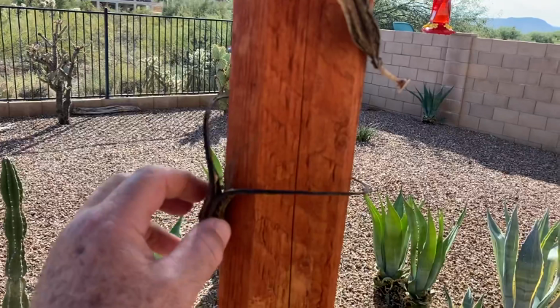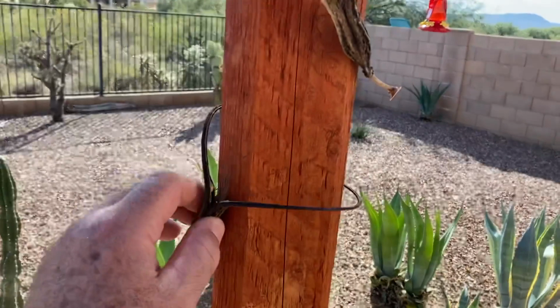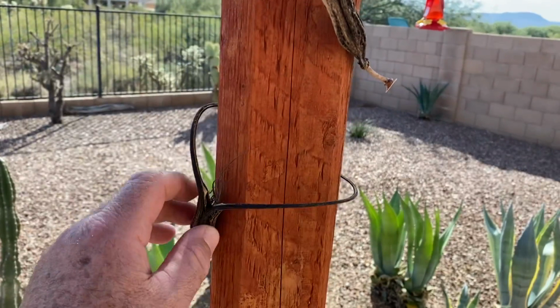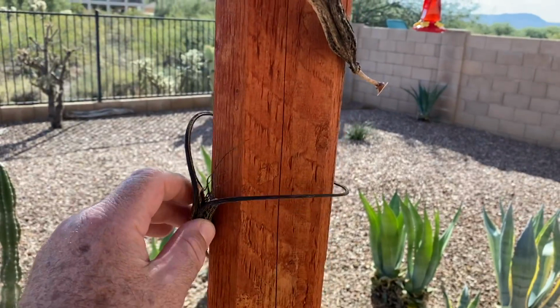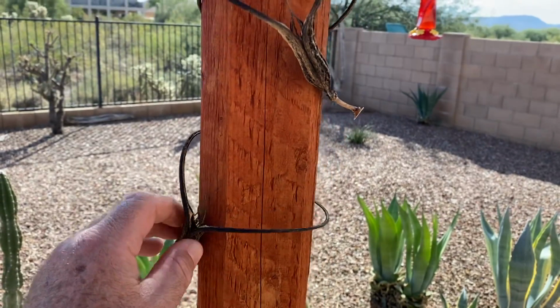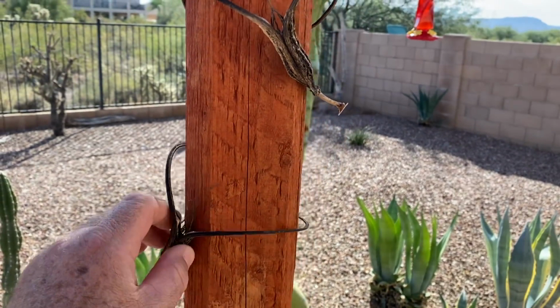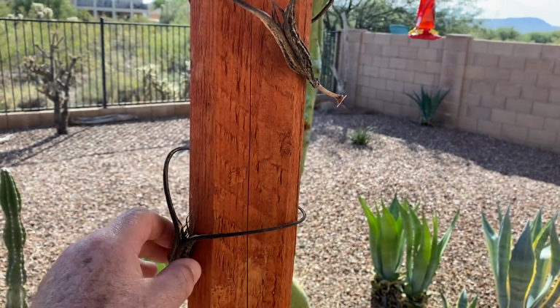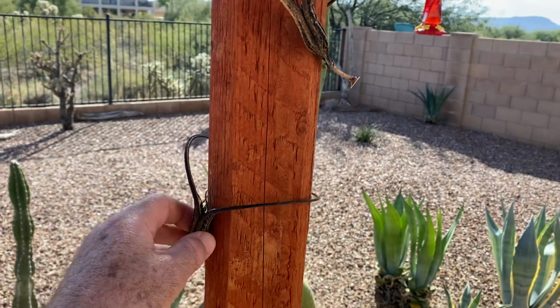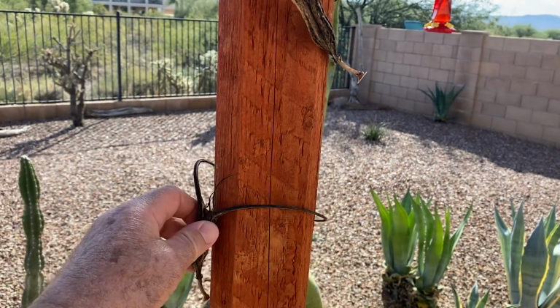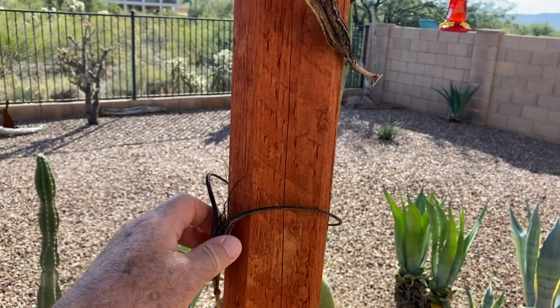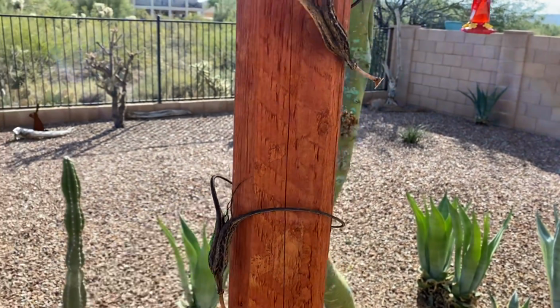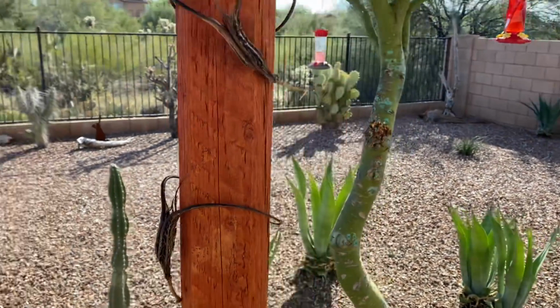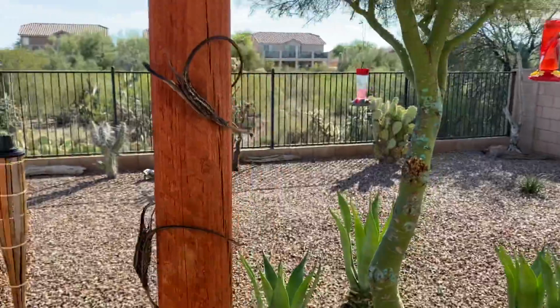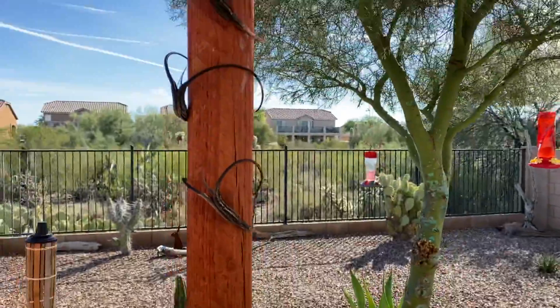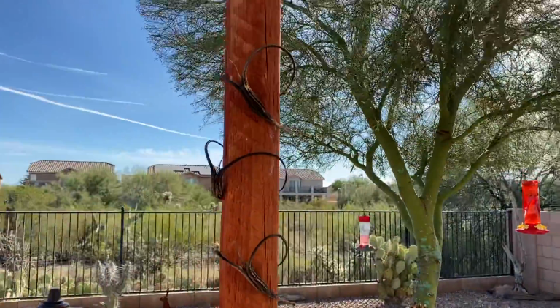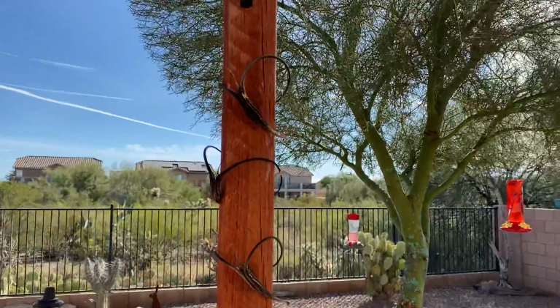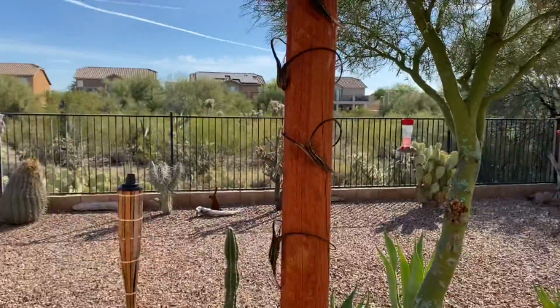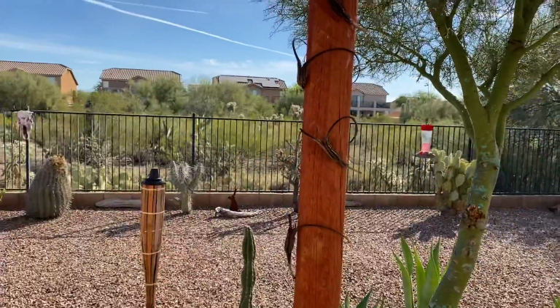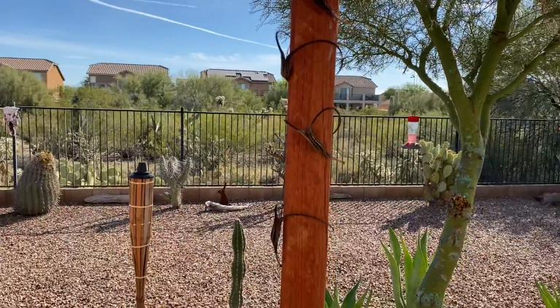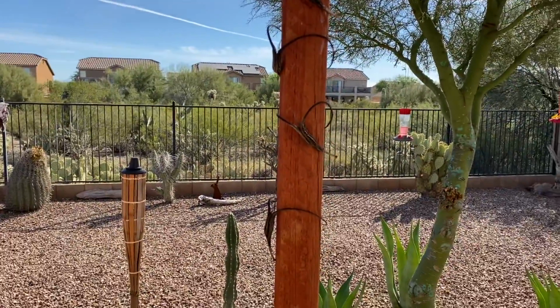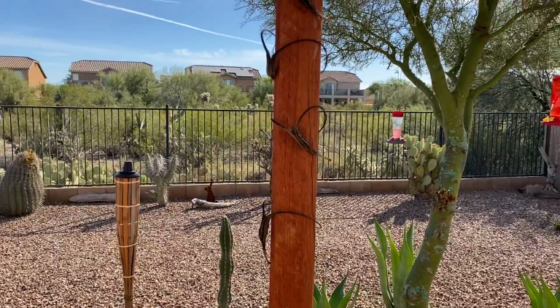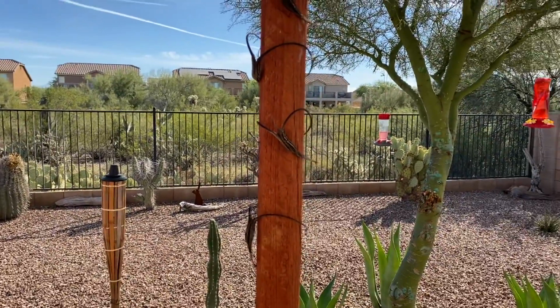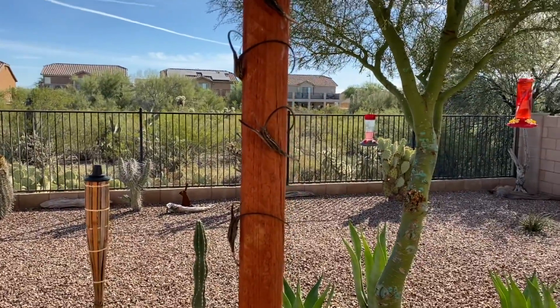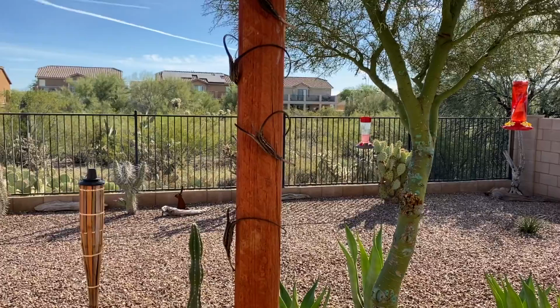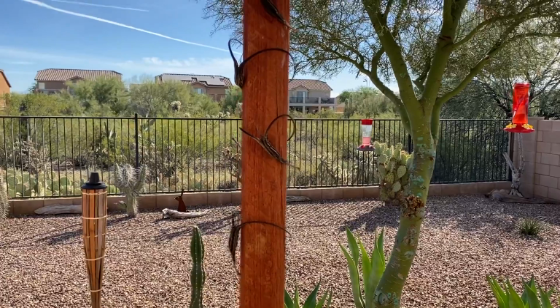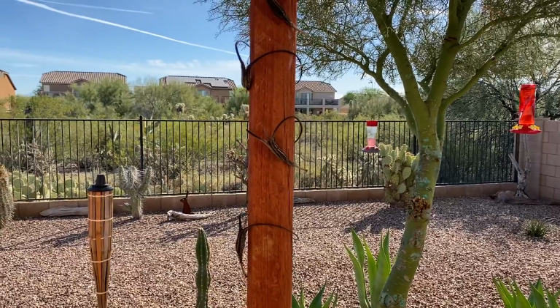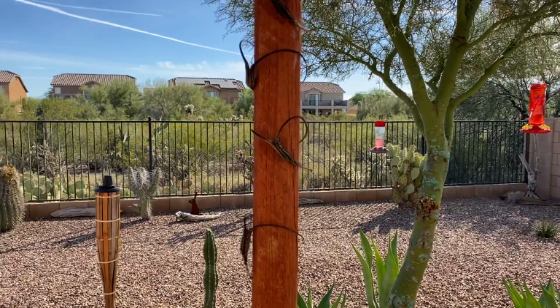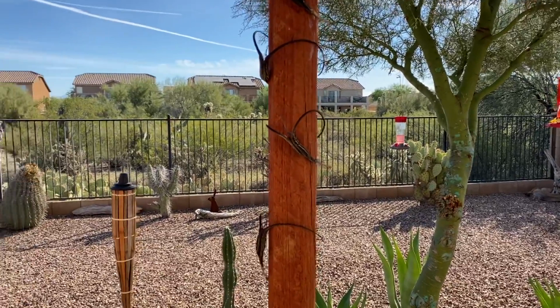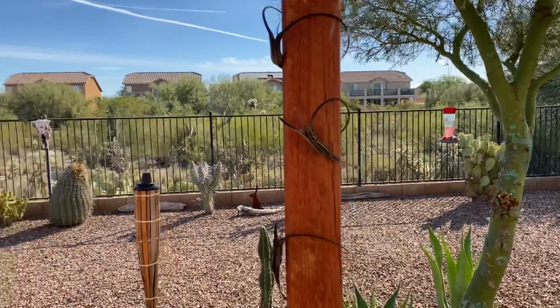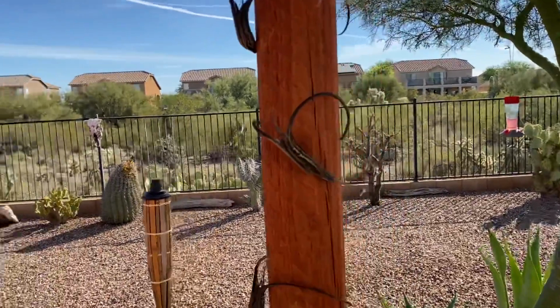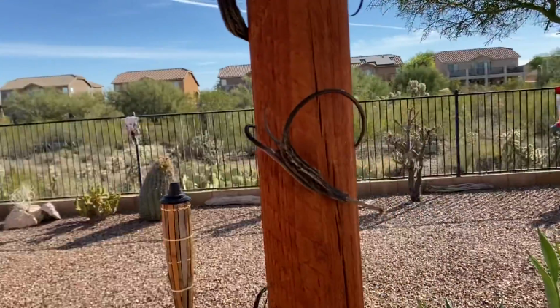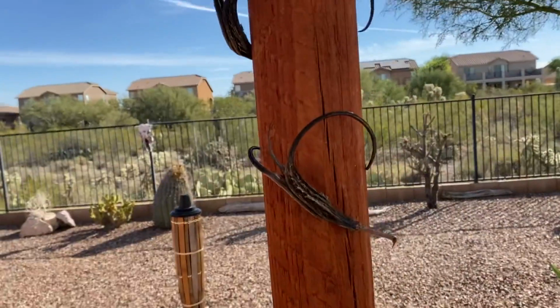So we'll let these things go and see how it turns out. But that's devil's claw, if you didn't know or never saw one.